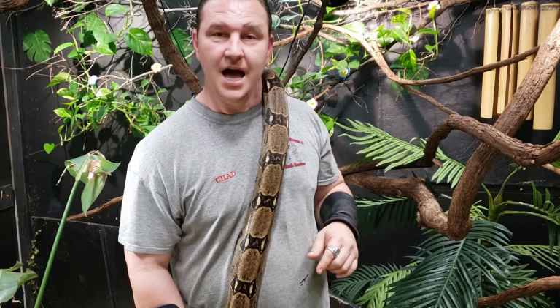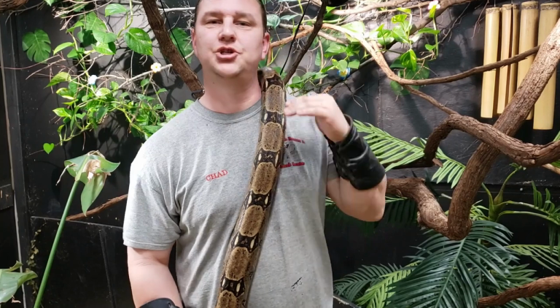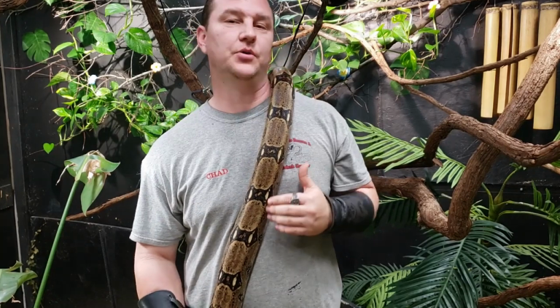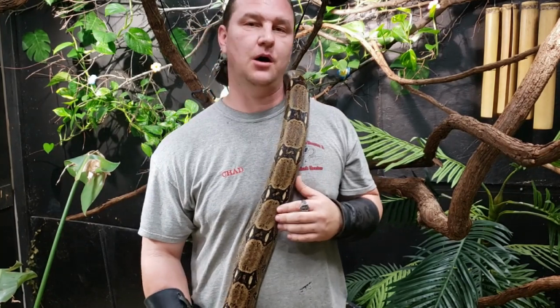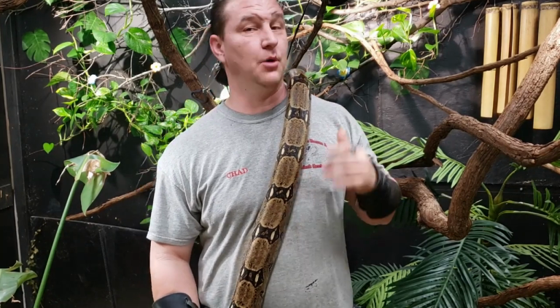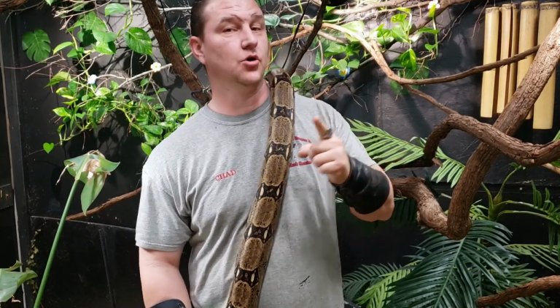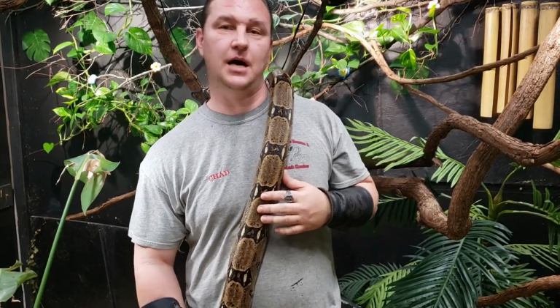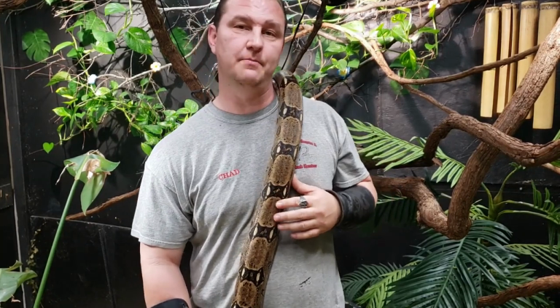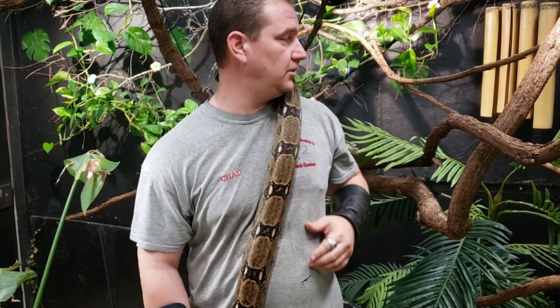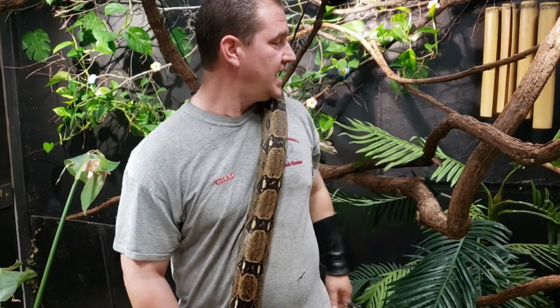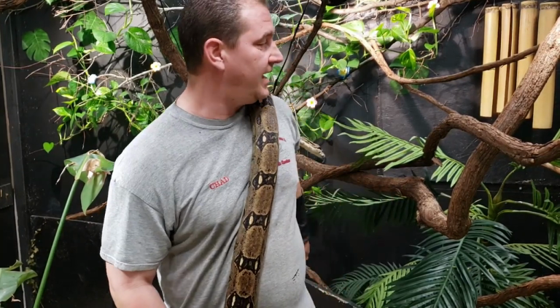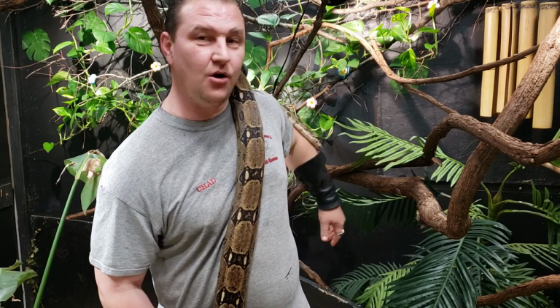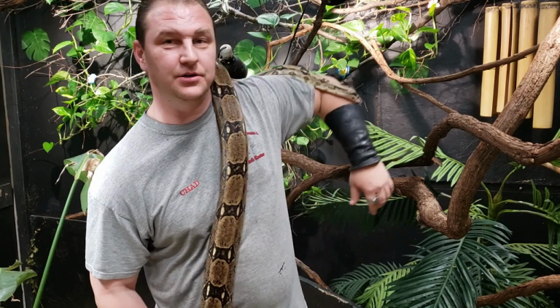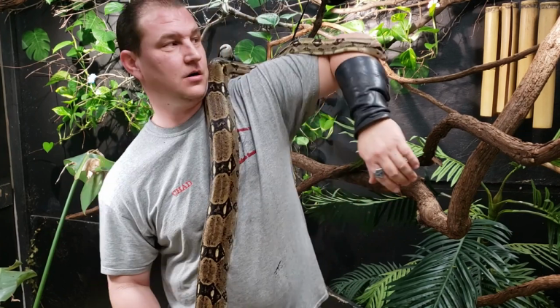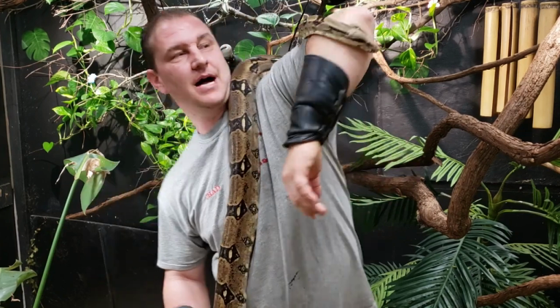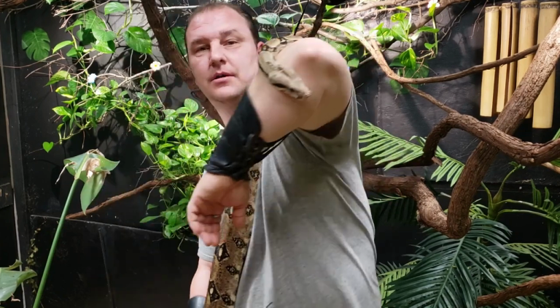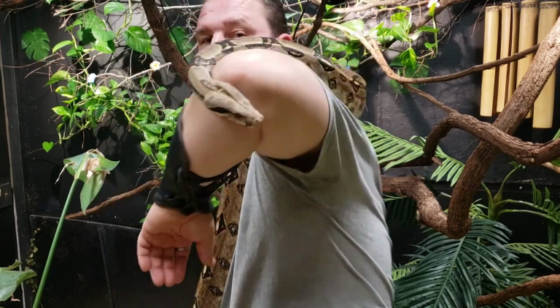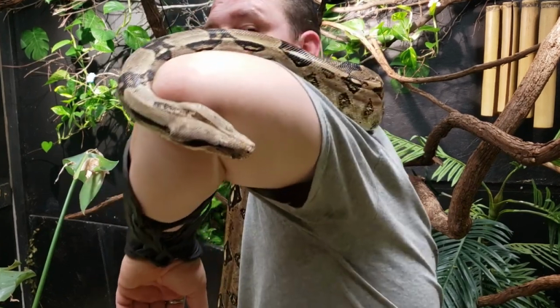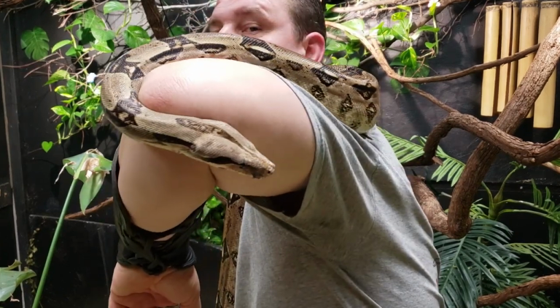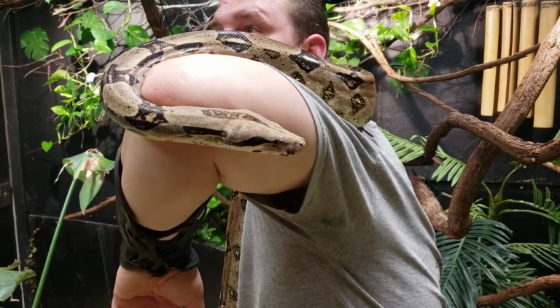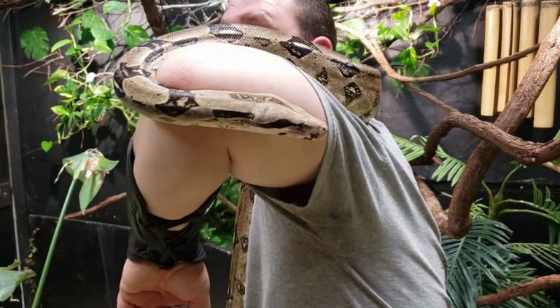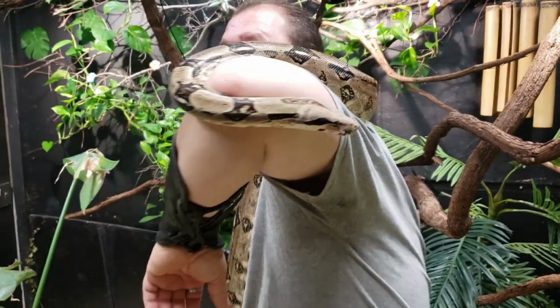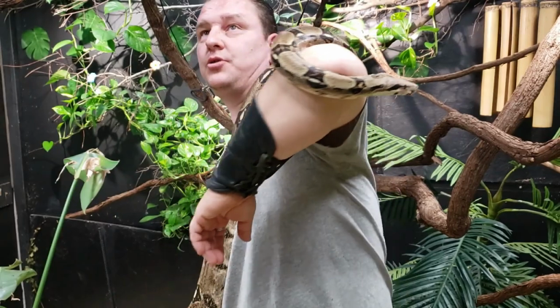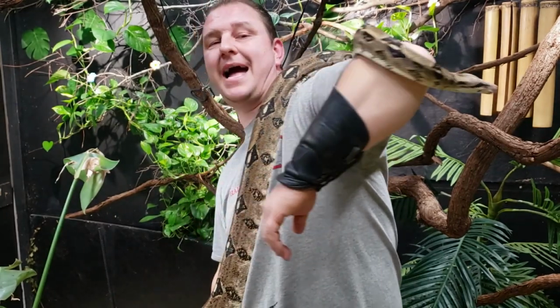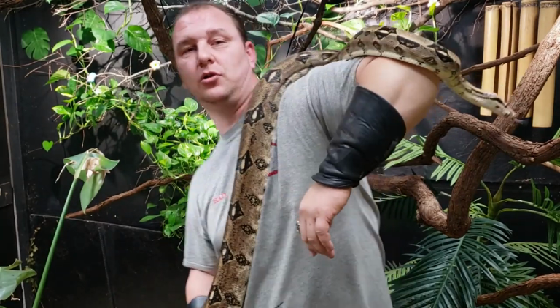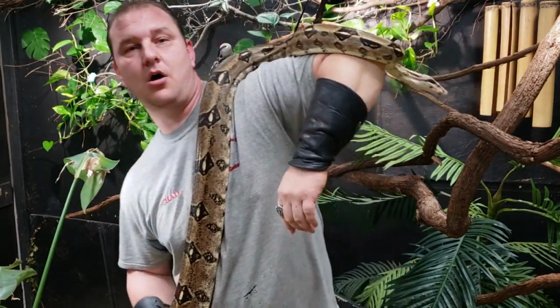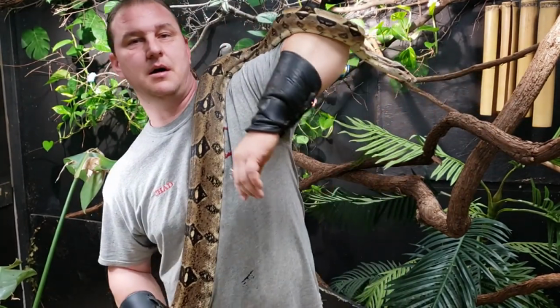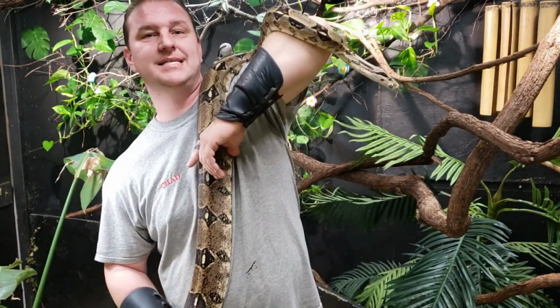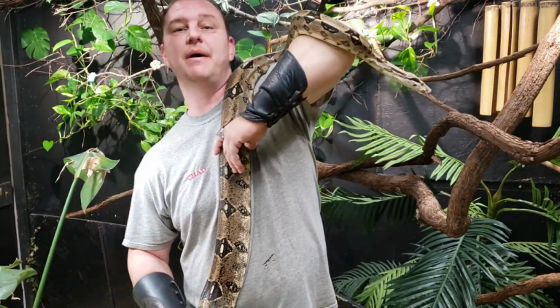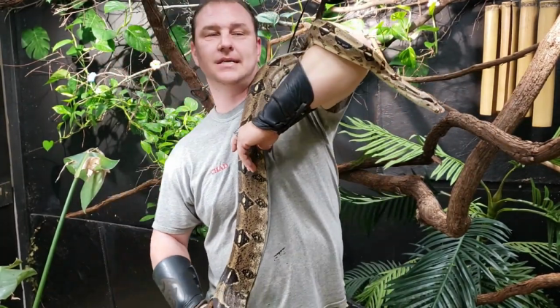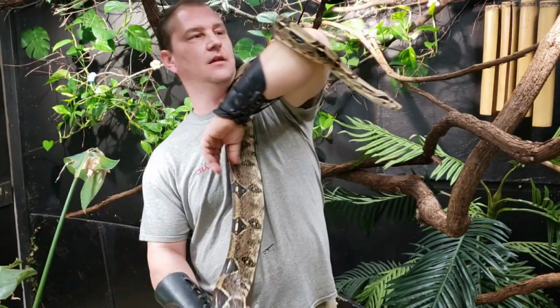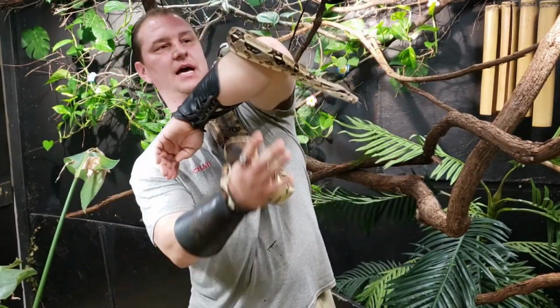Hey guys, Chad here with the Reptile Rangers. We're at the Kernersville Reptile Zoo and Medical Center today, and we are going to talk about boas. Boa constrictors are absolutely awesome, amazing snakes. Love these animals.